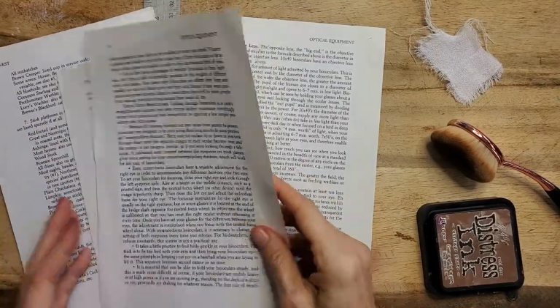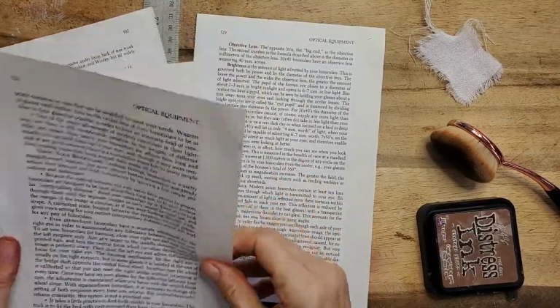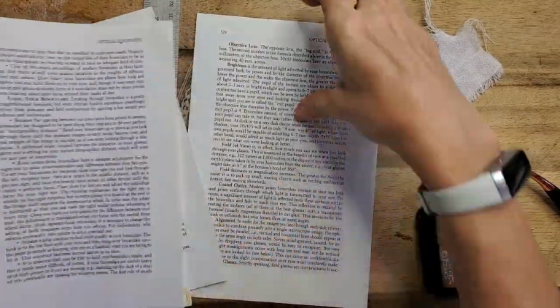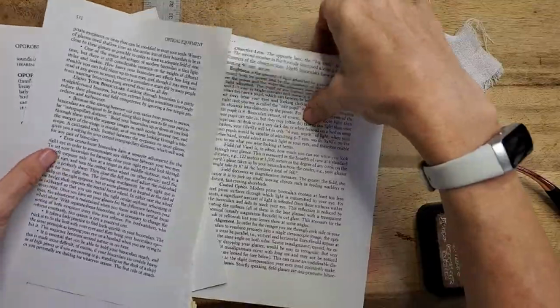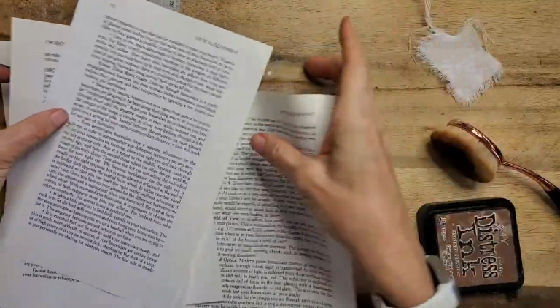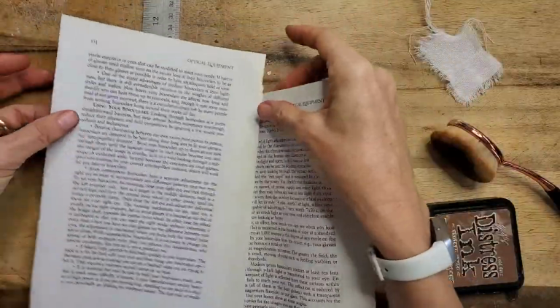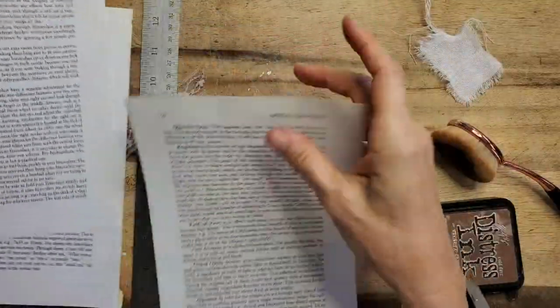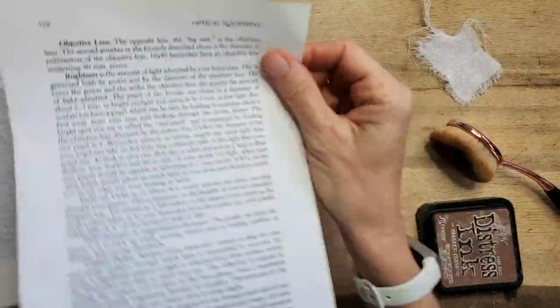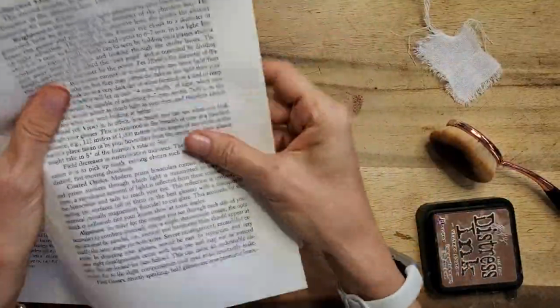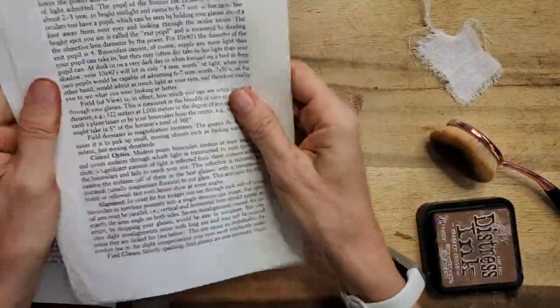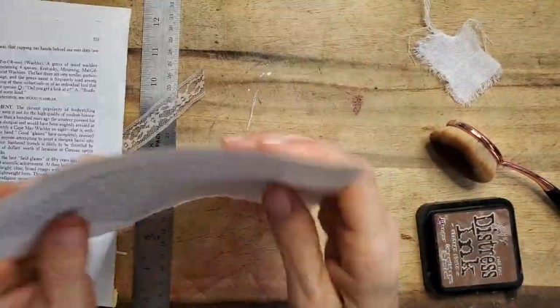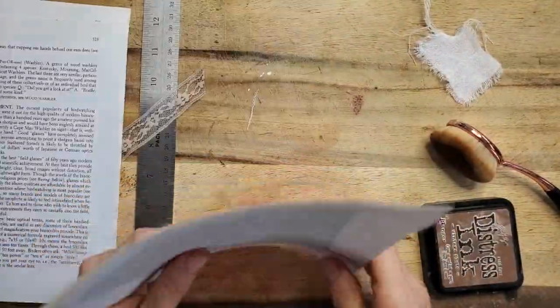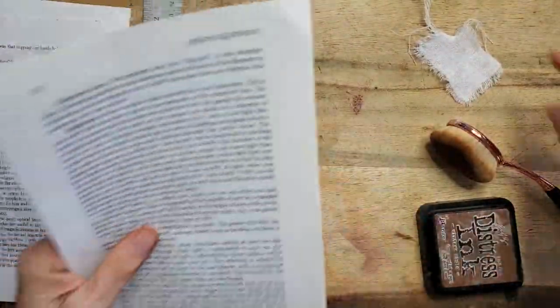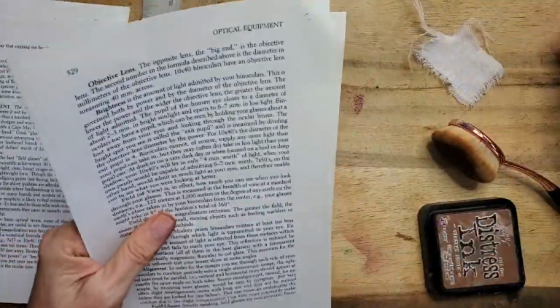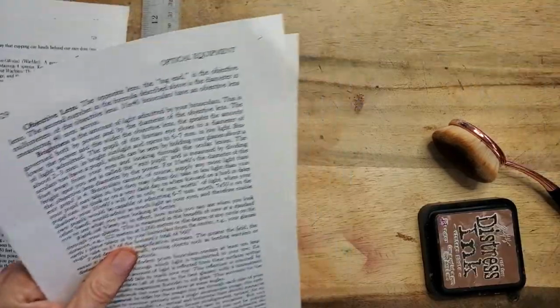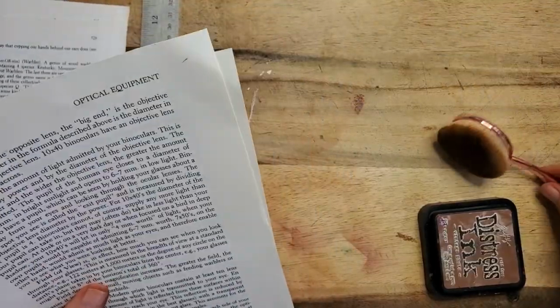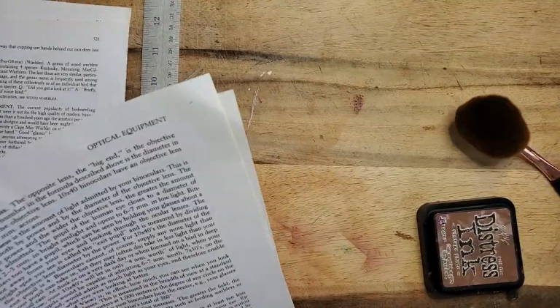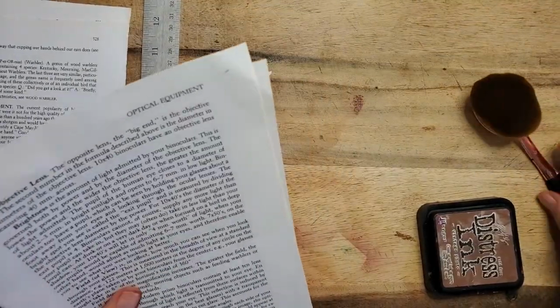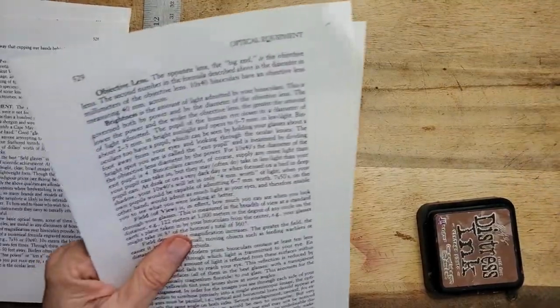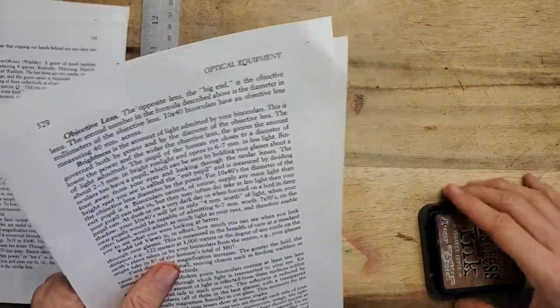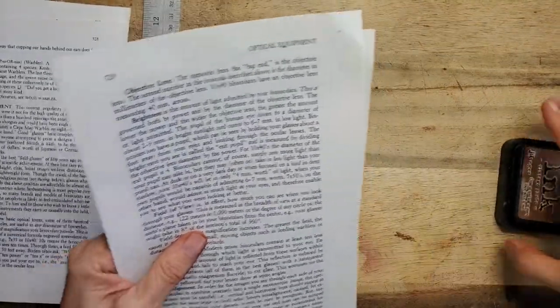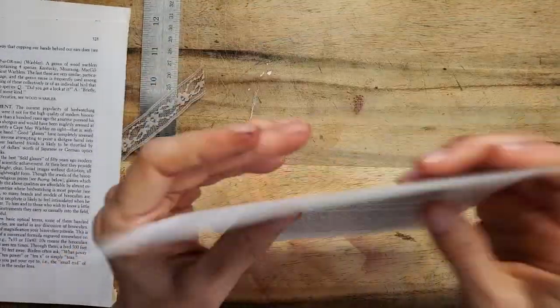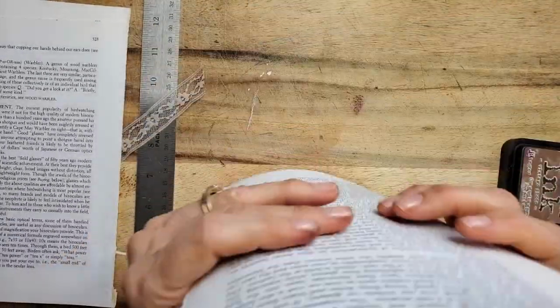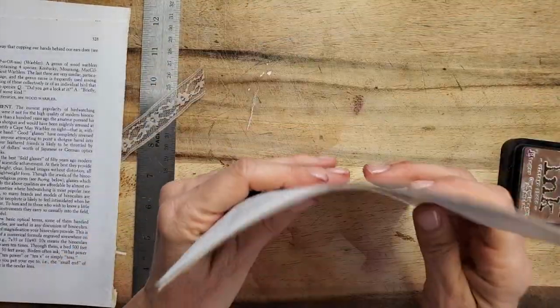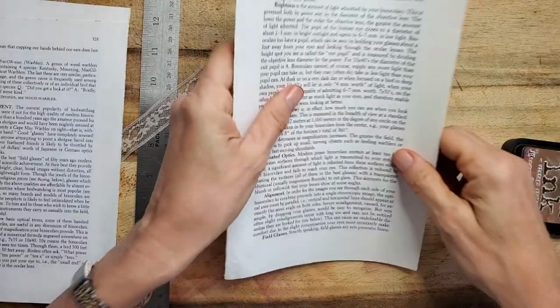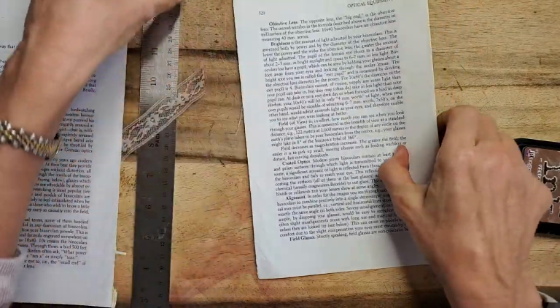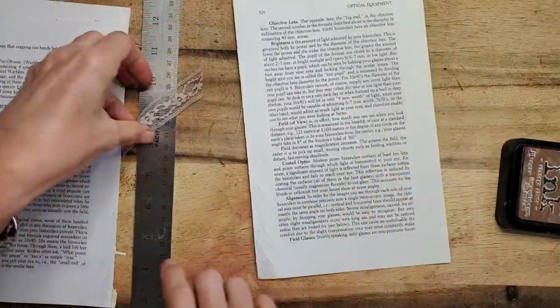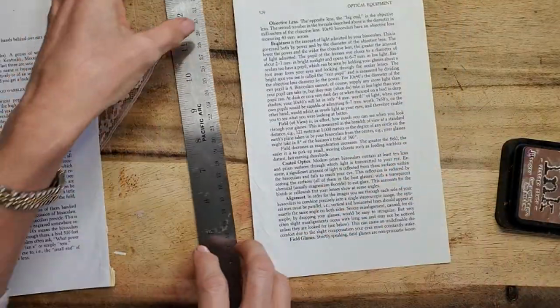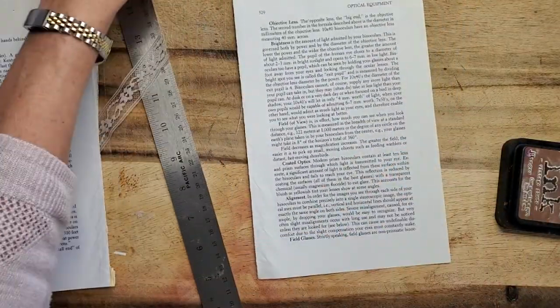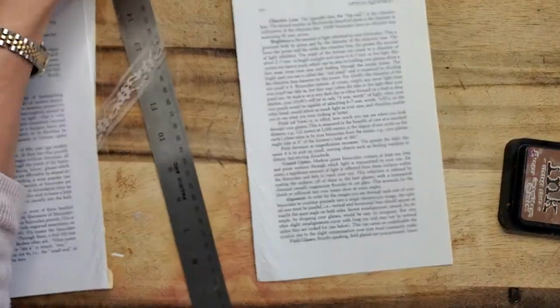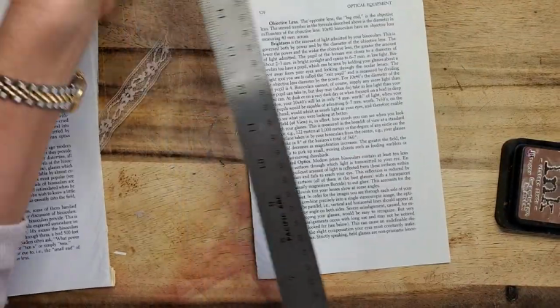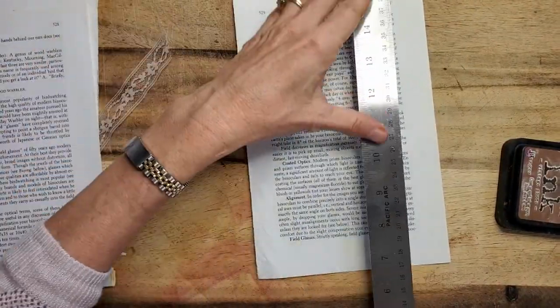We're going to take two book pages — they're regular thickness book pages. You can use thicker or thinner, but you want to make sure it's going to hold whatever you're making so that it's sturdy enough. Gotta have sturdy — sturdy is important.